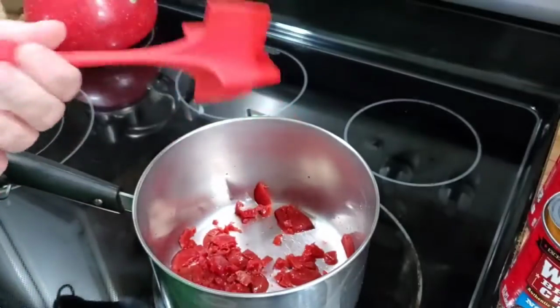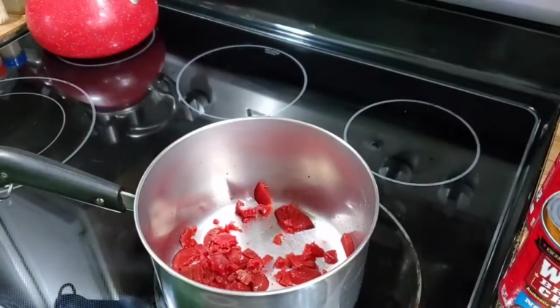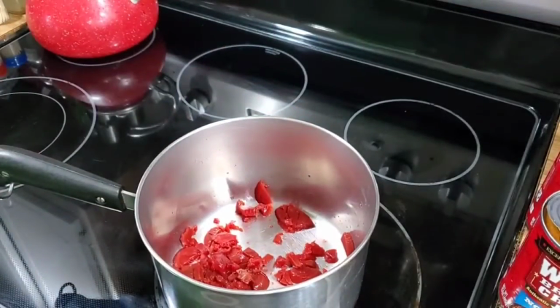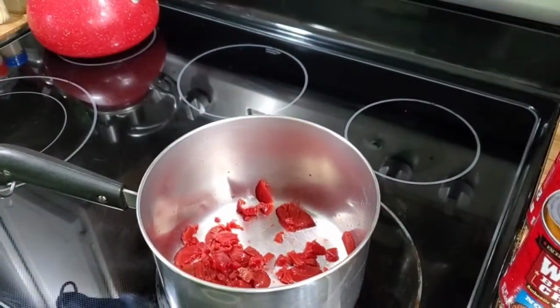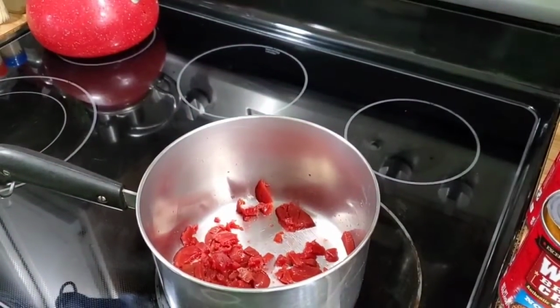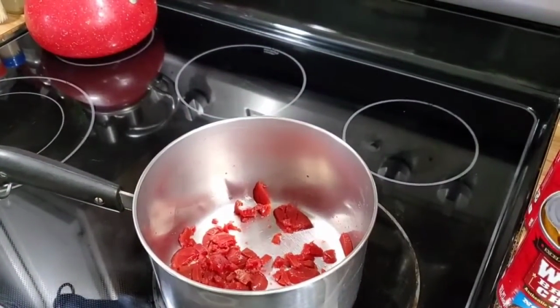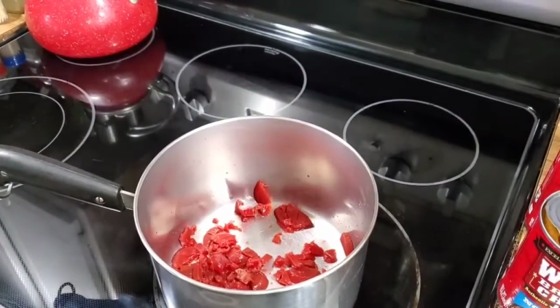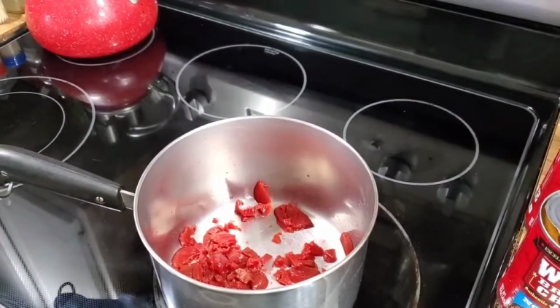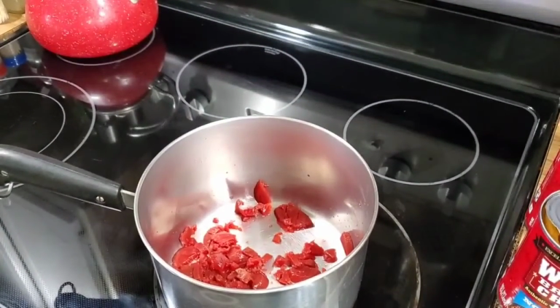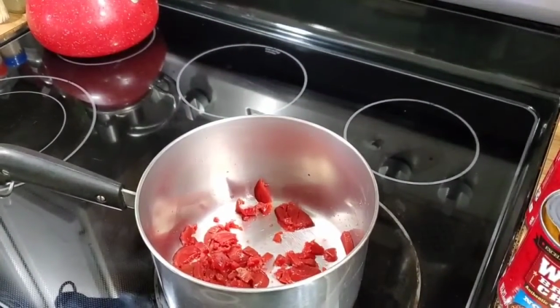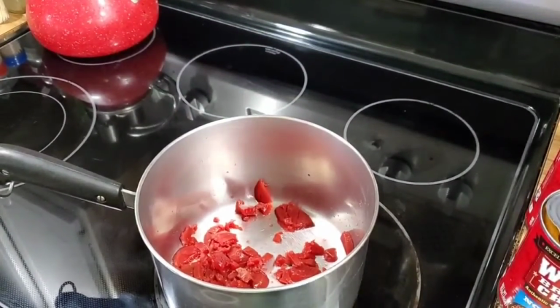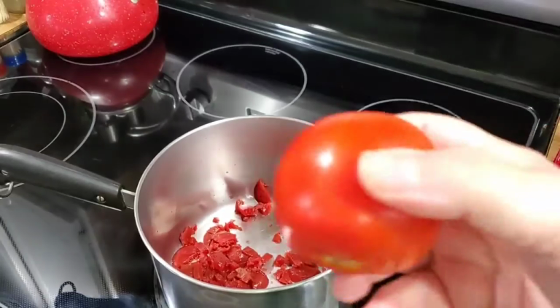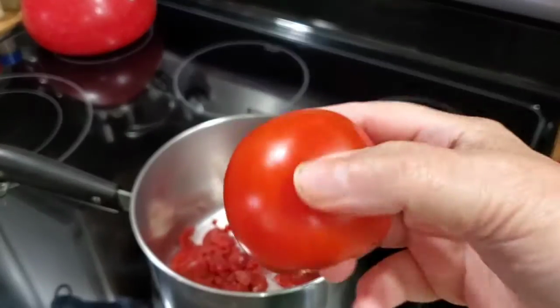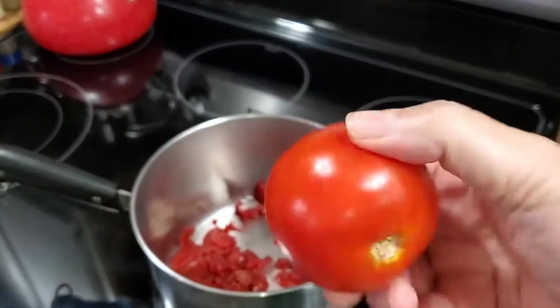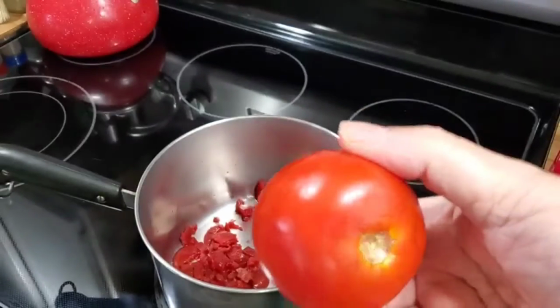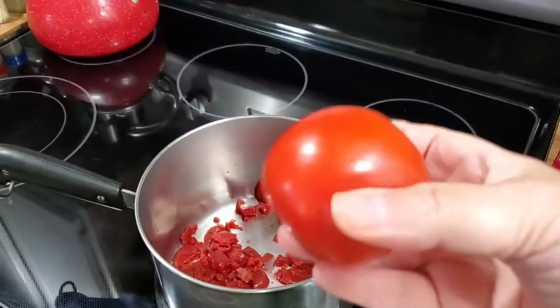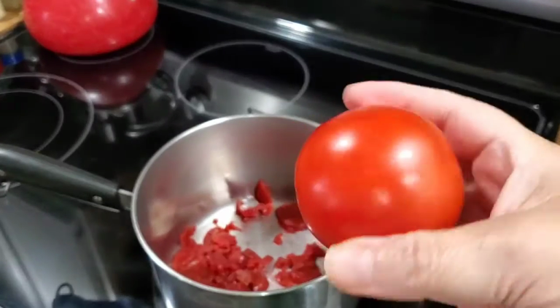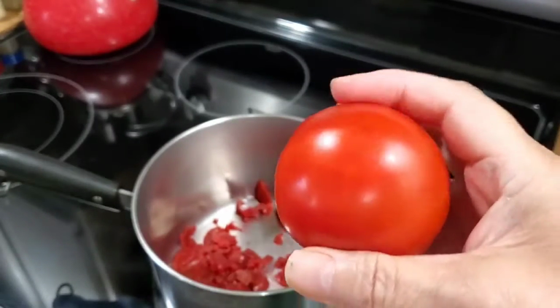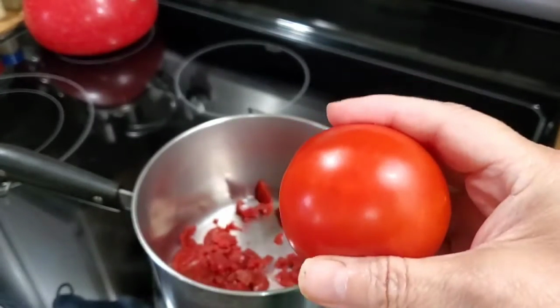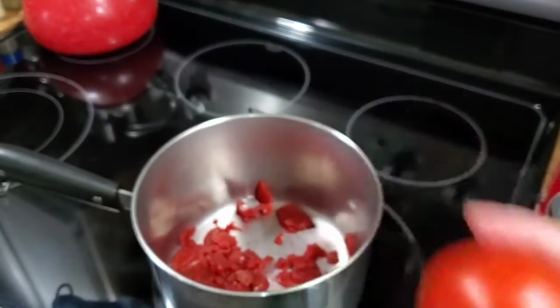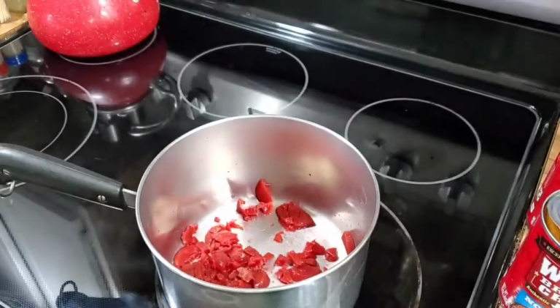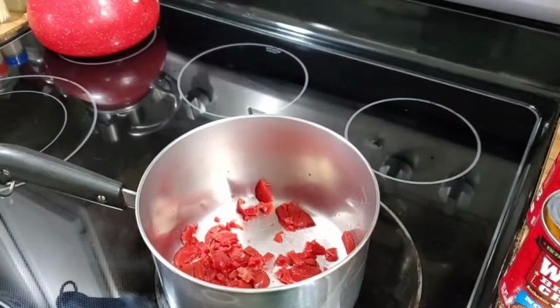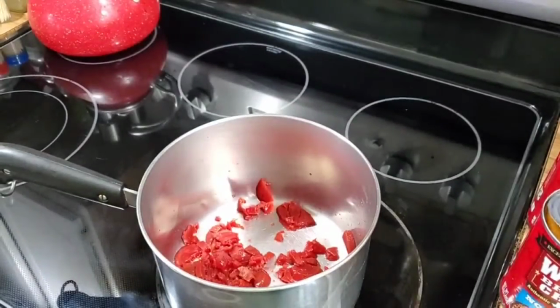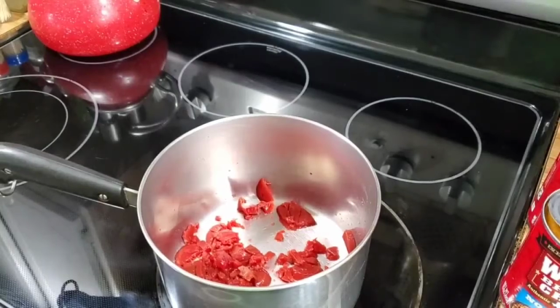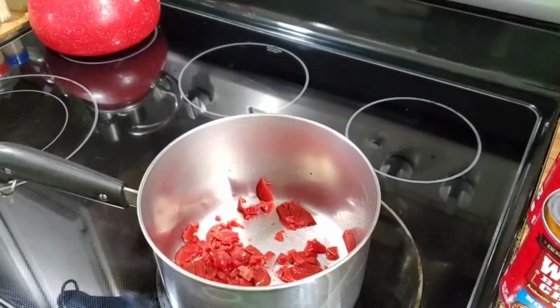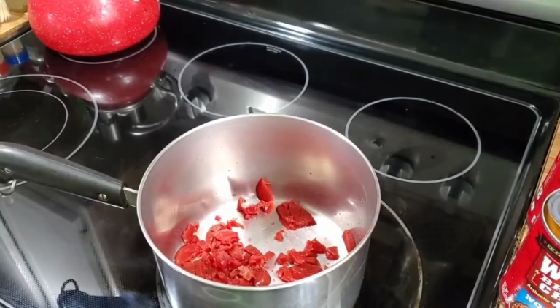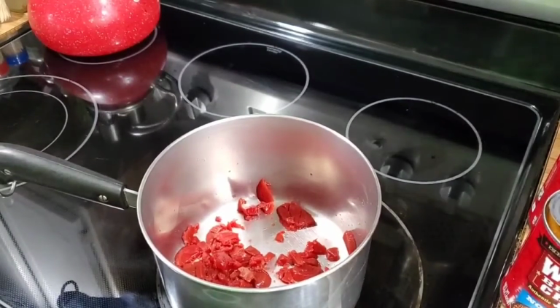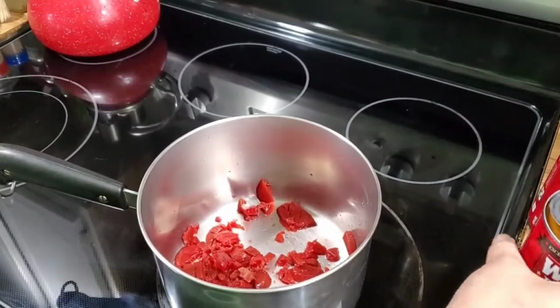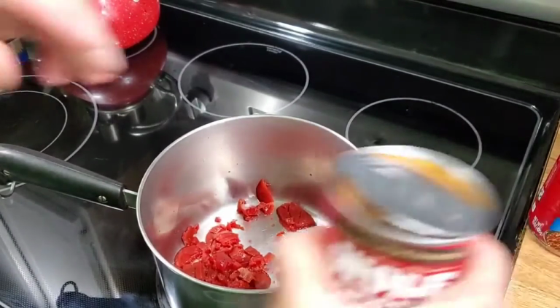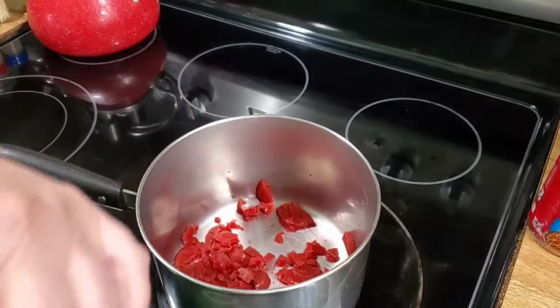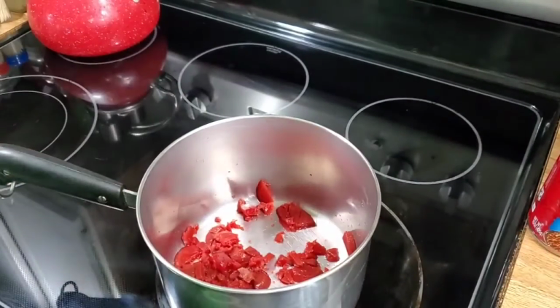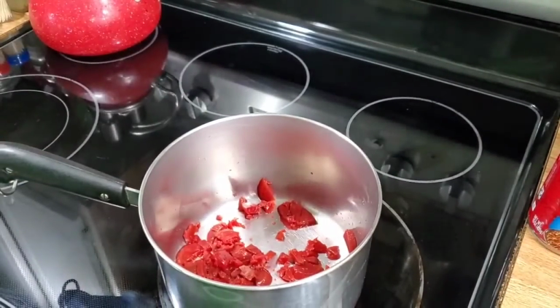I also forgot to say I have a leftover tomato that is getting a little soft — I will be chopping that up and putting that in there too. So let's get this chili in there.